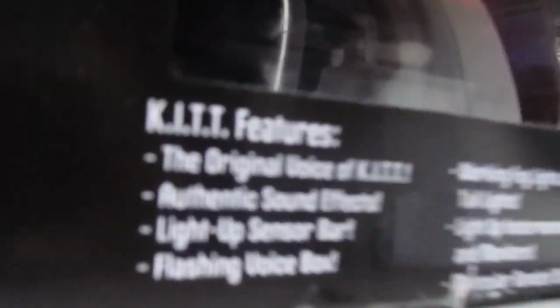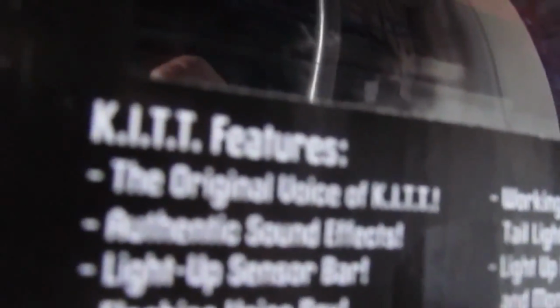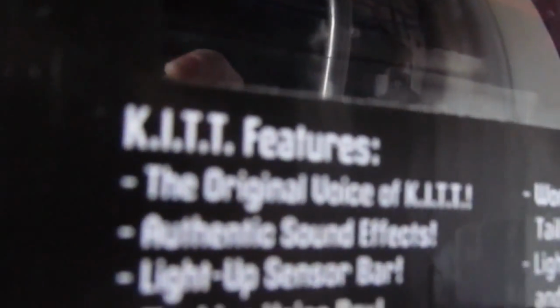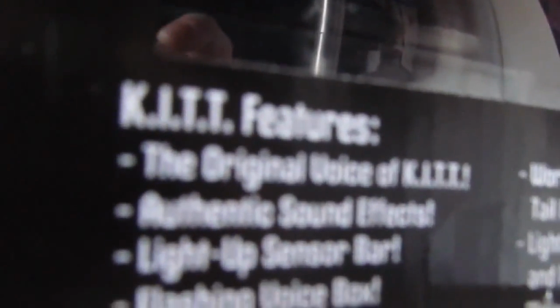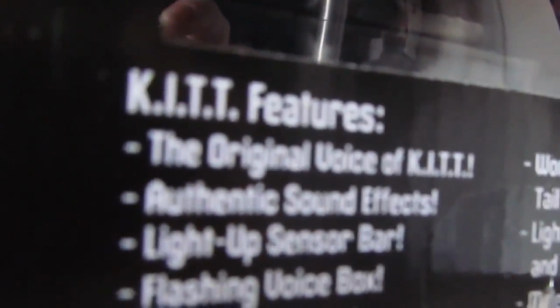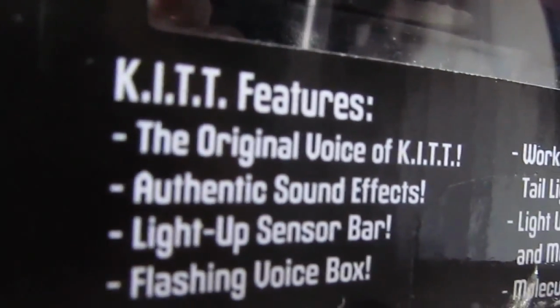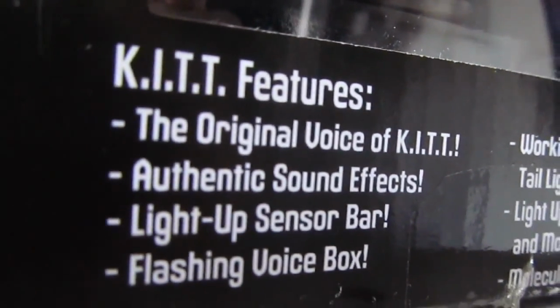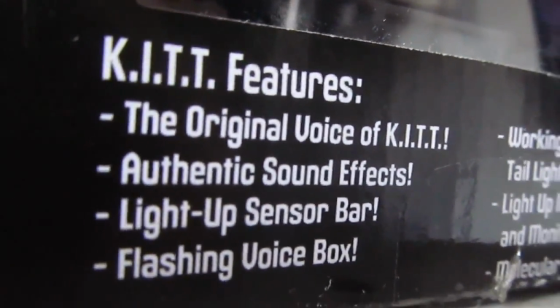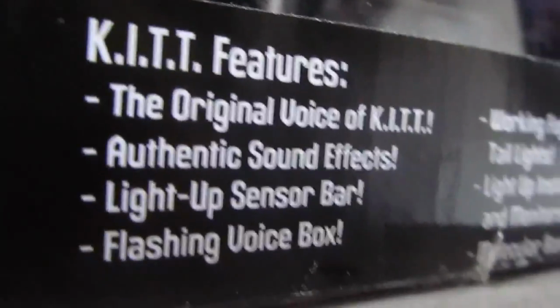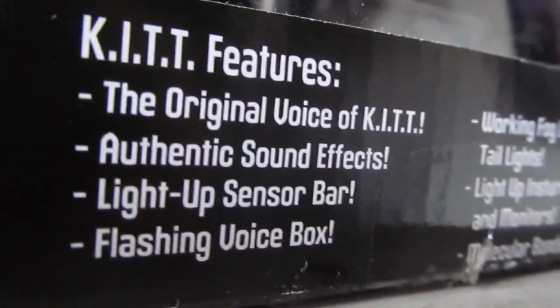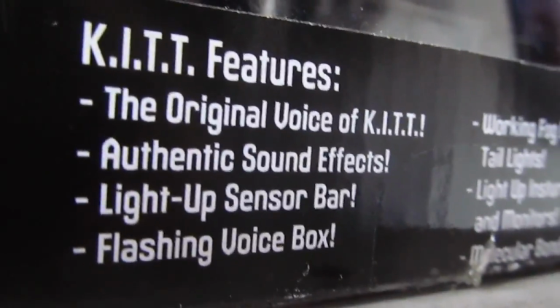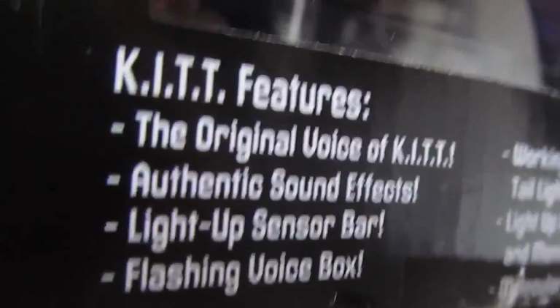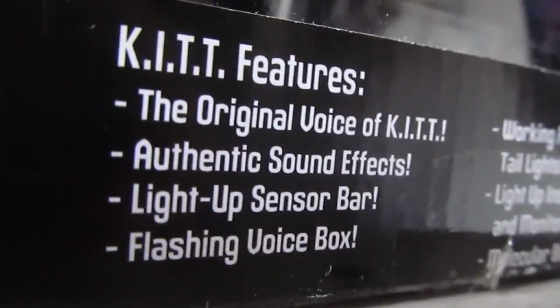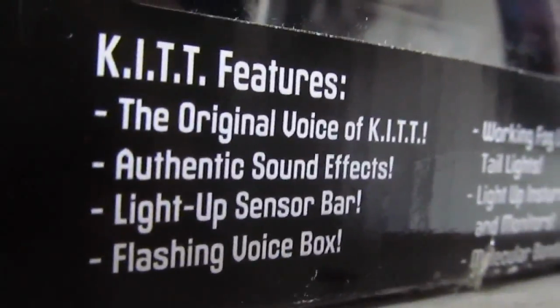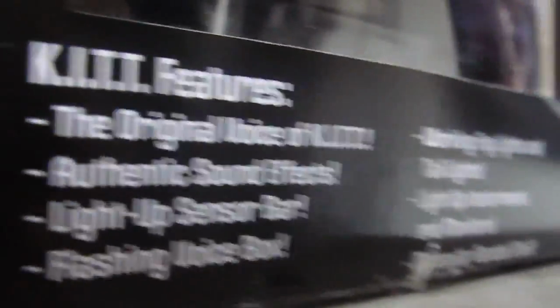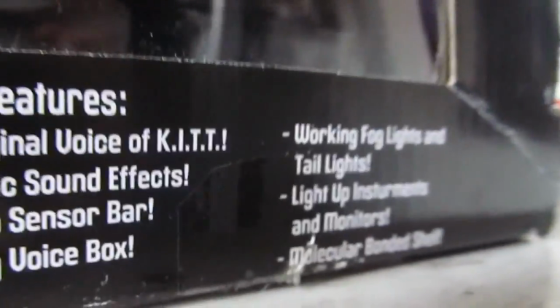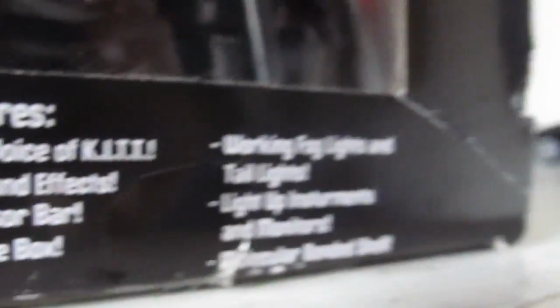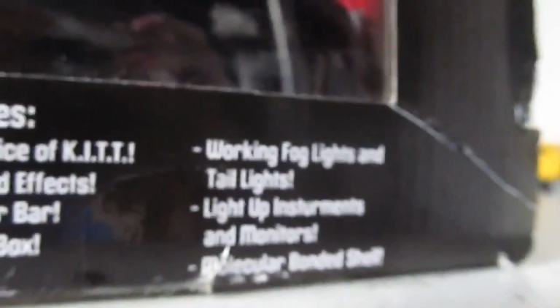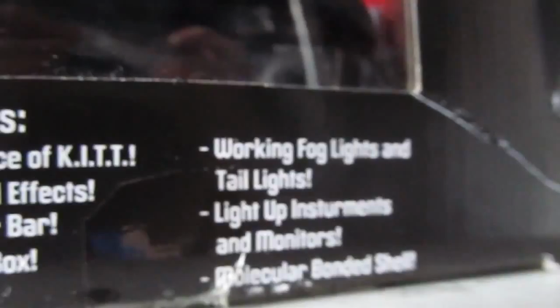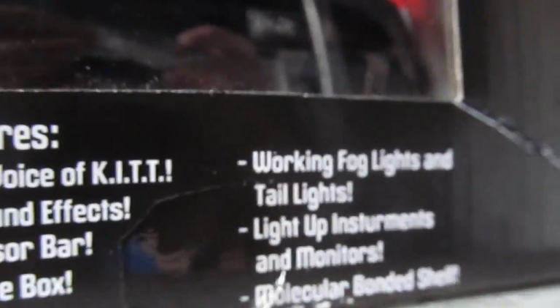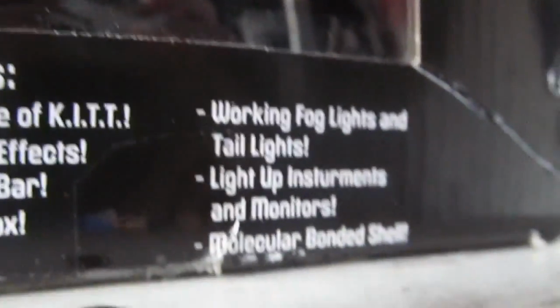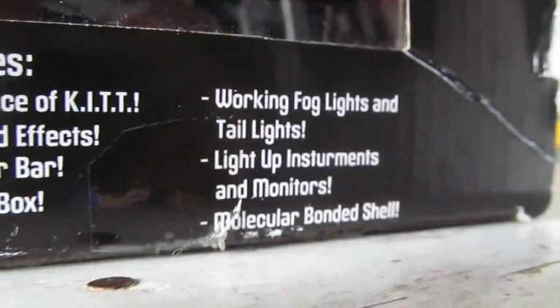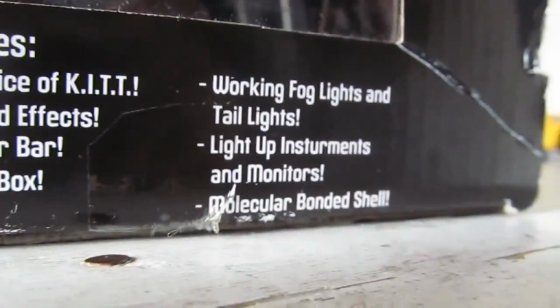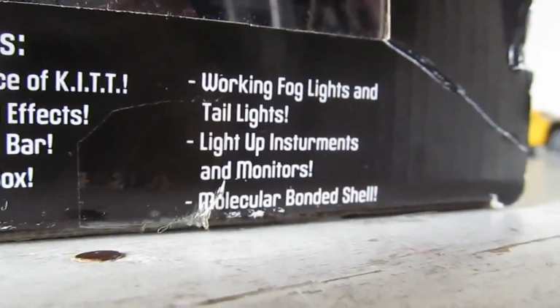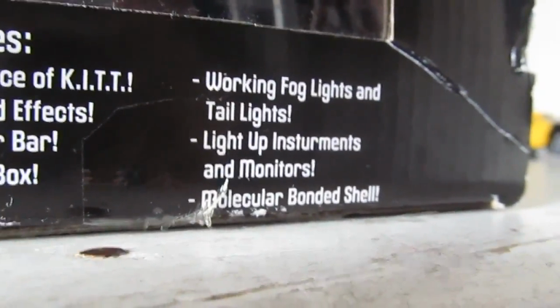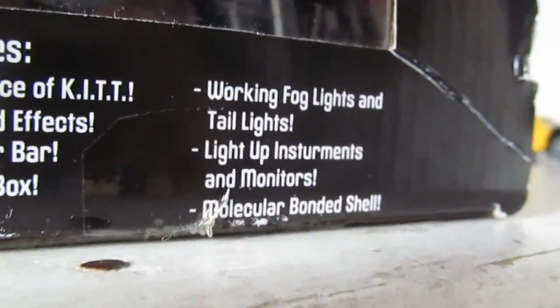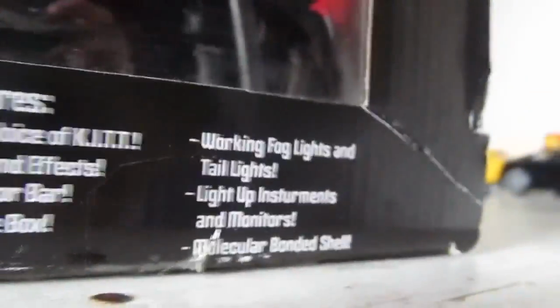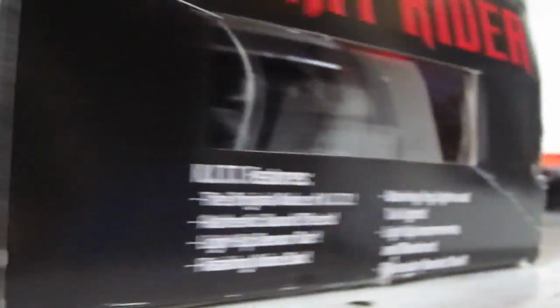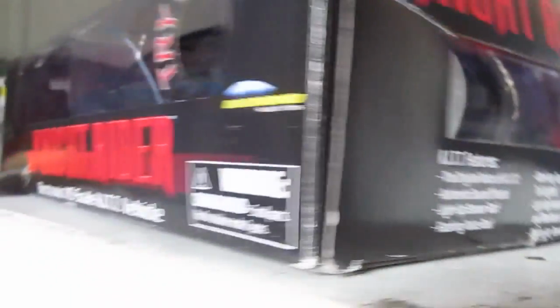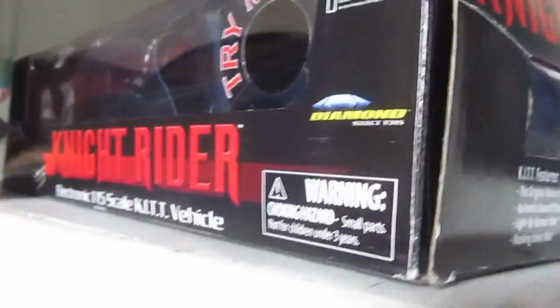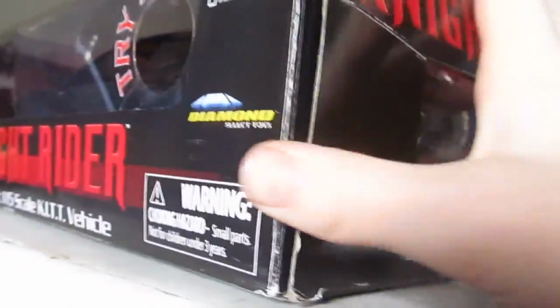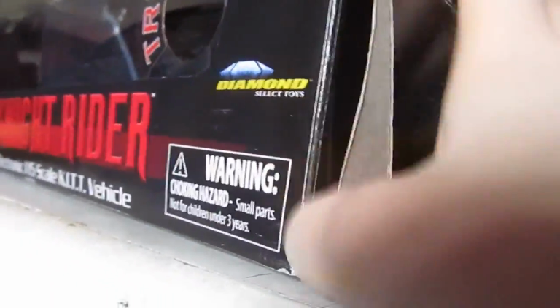It says on the box: kit features the original voice of Kit, authentic sound effects, light-up sensor bar, flashing voice box, working fog lights and tail lights, light-up instruments and monitors, and molecular bonded shell. So that's the box.